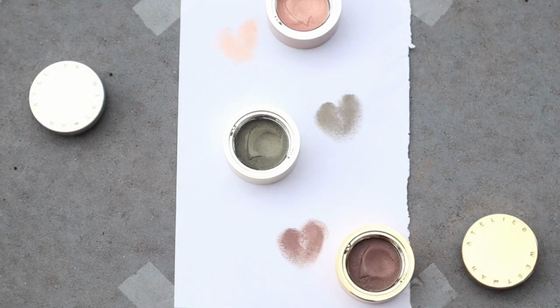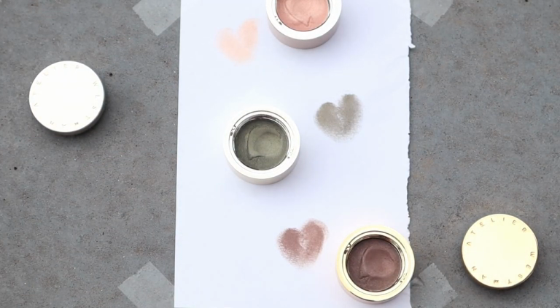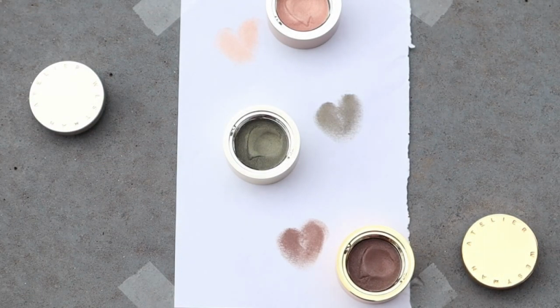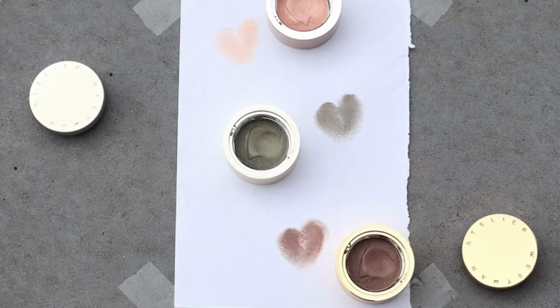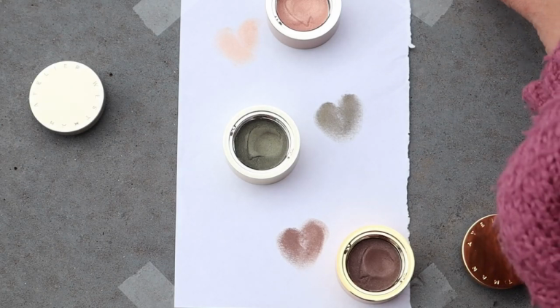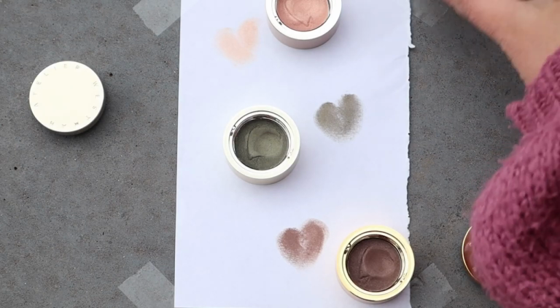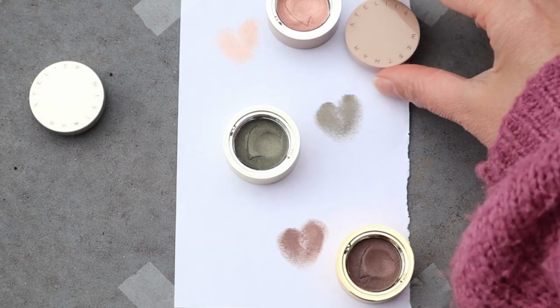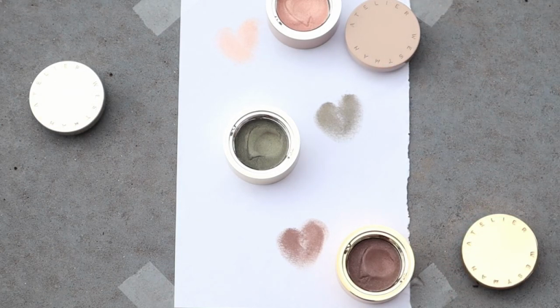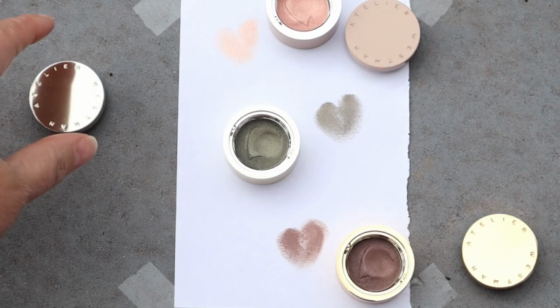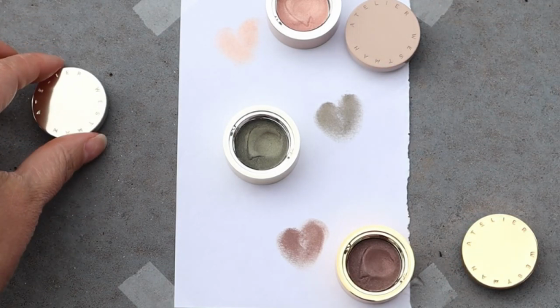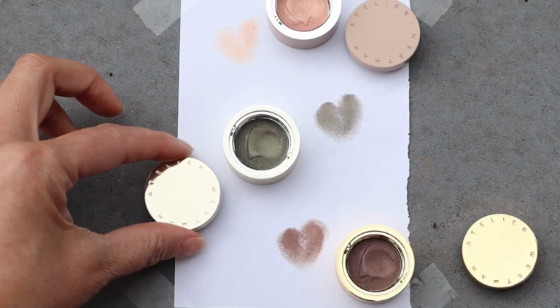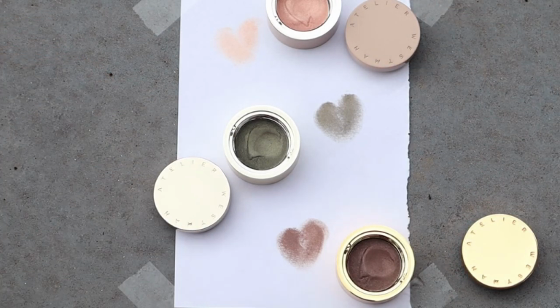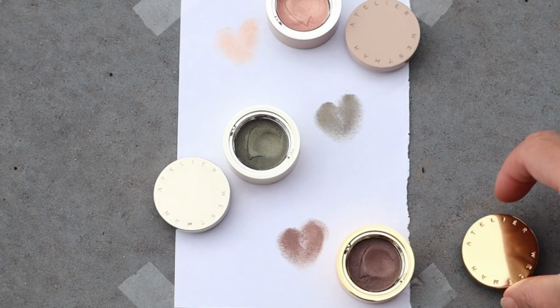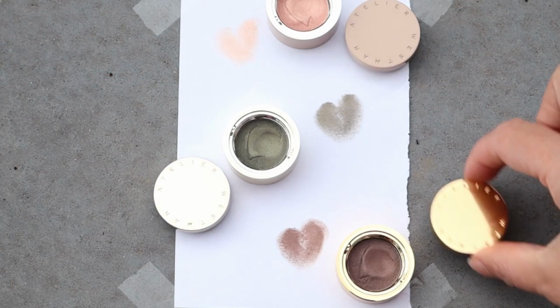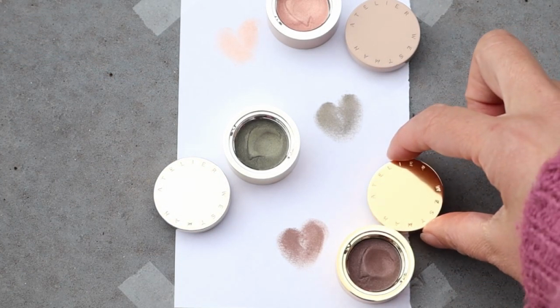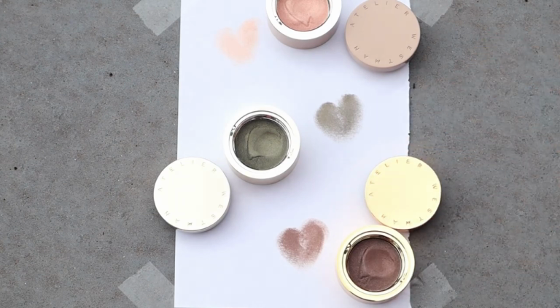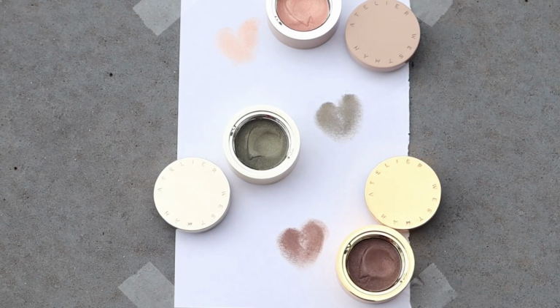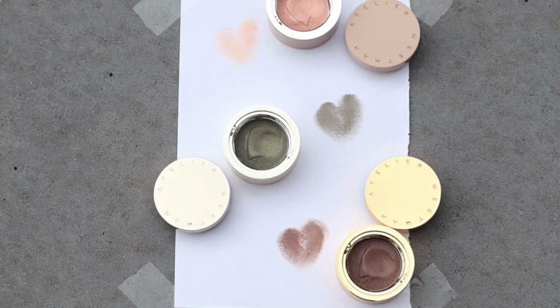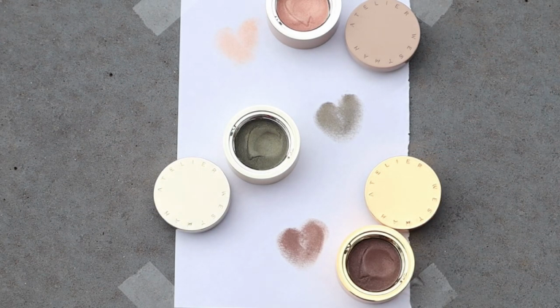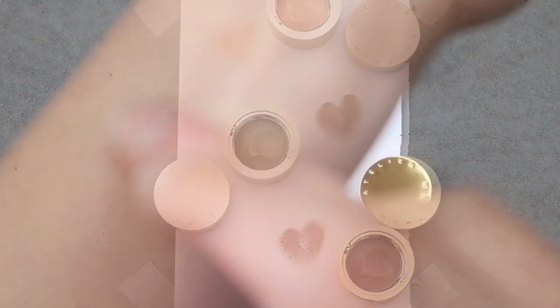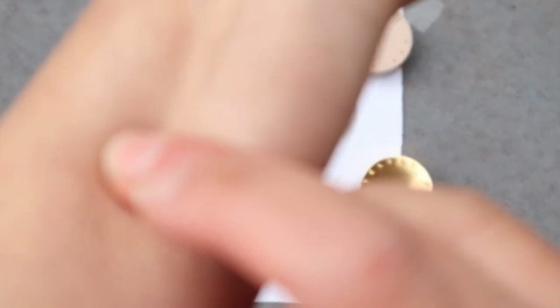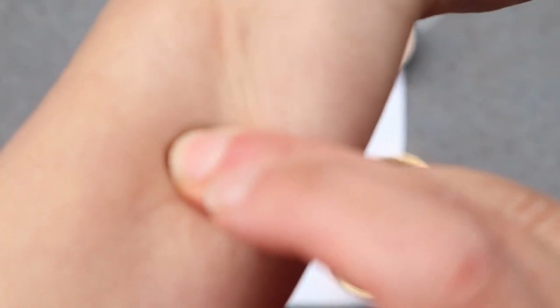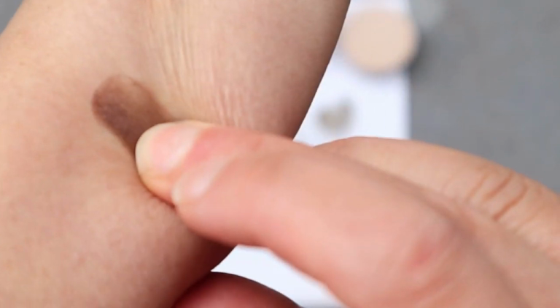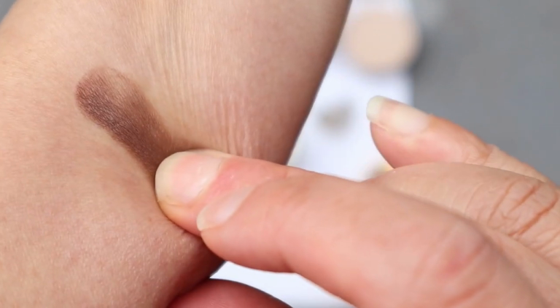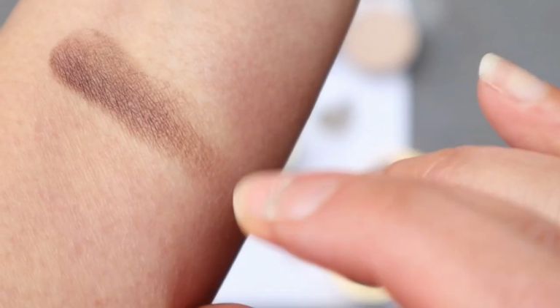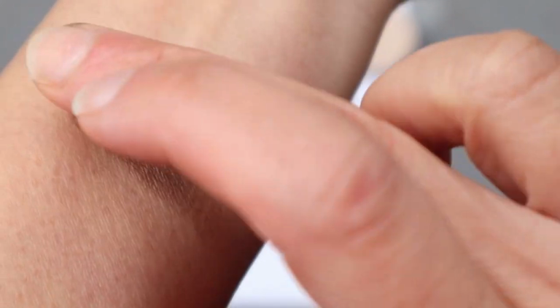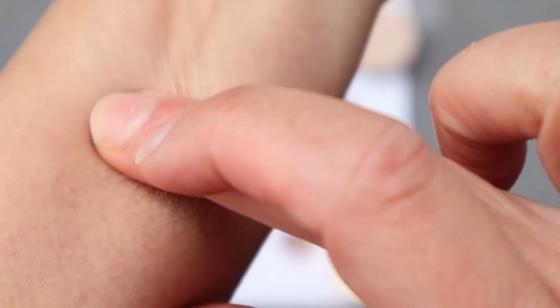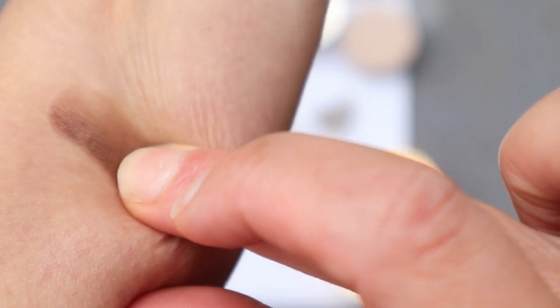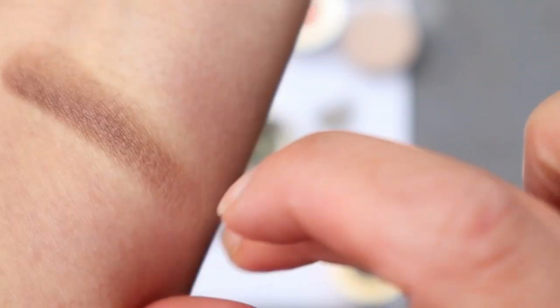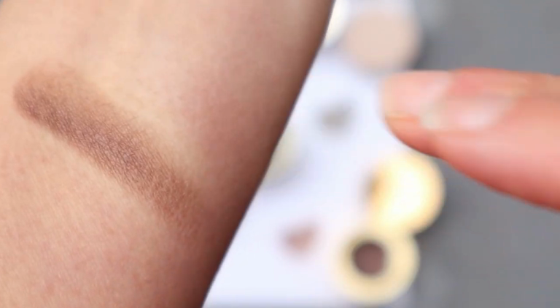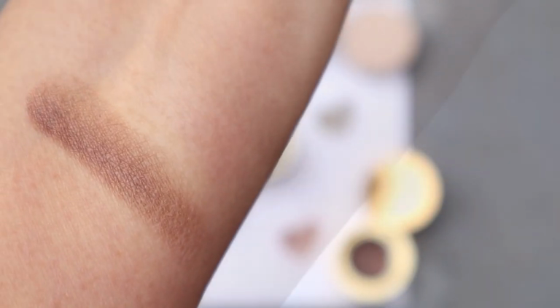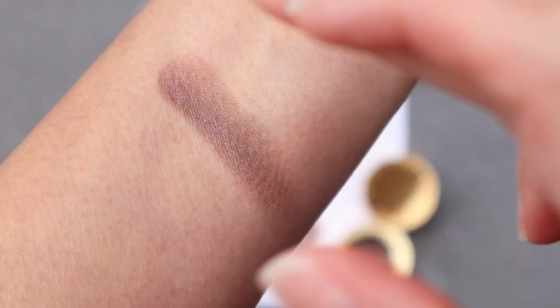You may have noticed when I was swatching these that you have to get through that heart imprint on the shadows to actually get to the color — whether you're using your finger or a brush, it's almost like breaking the seal on these. Here we have Frappe again.